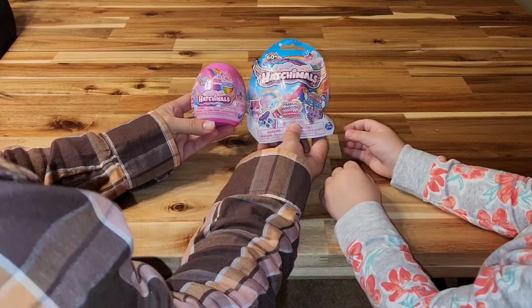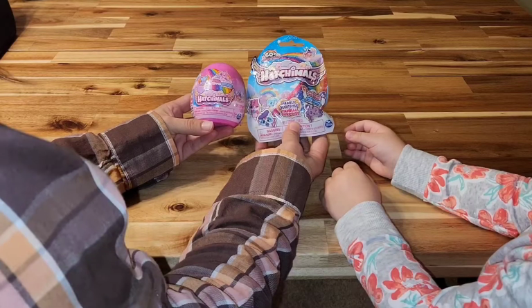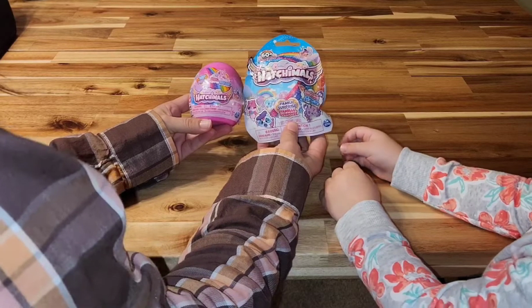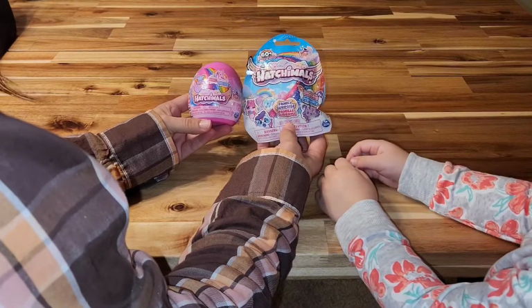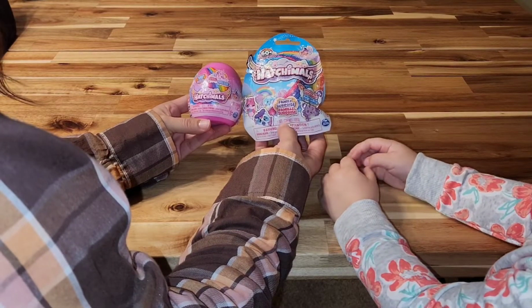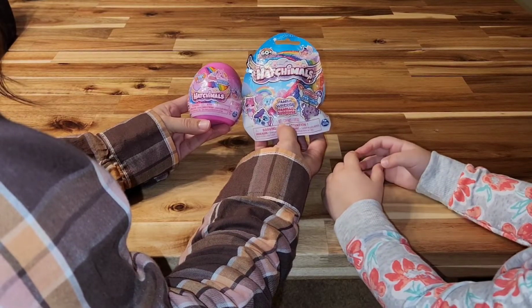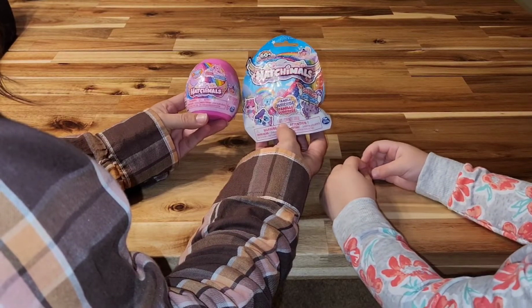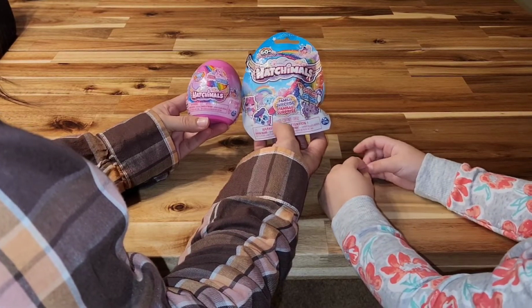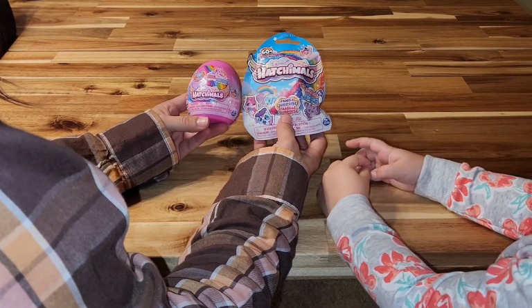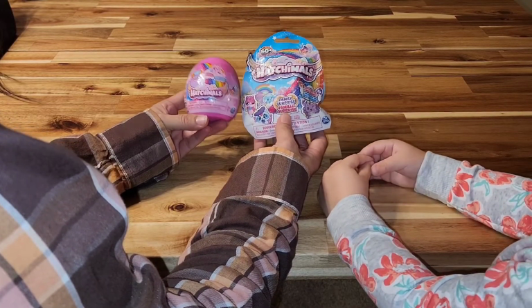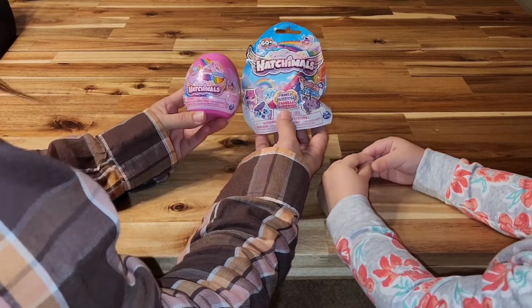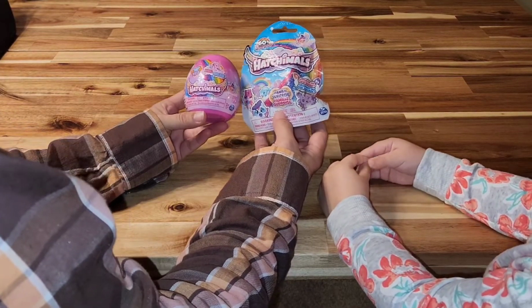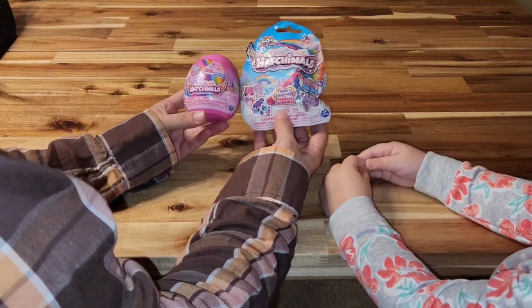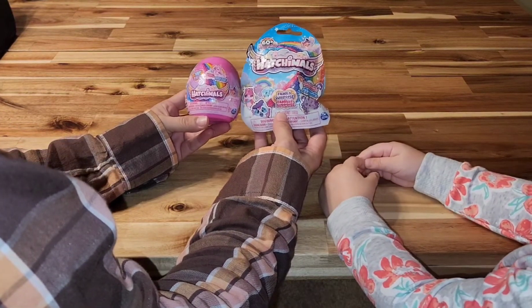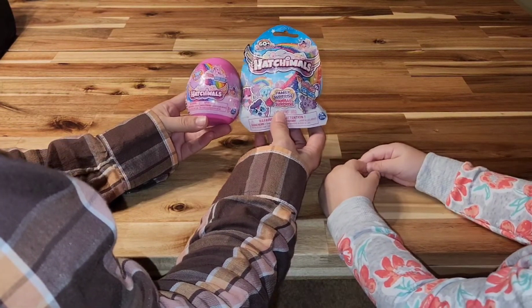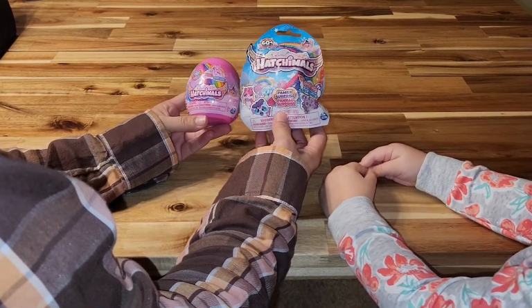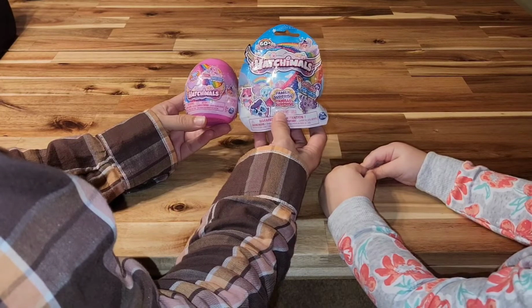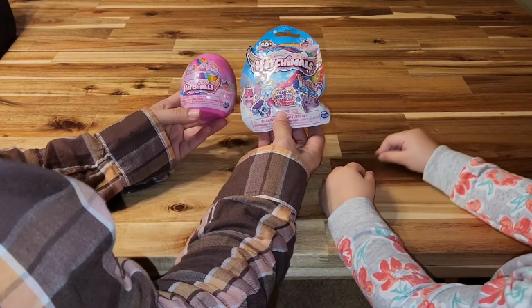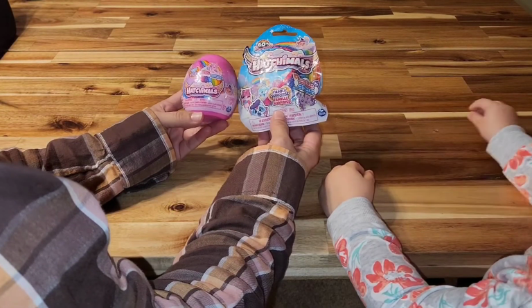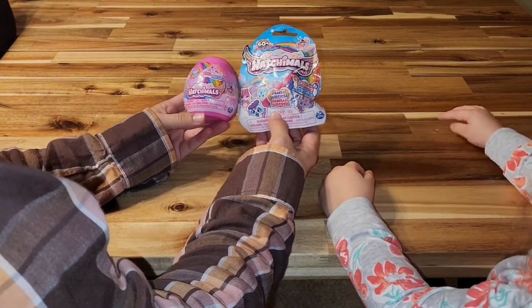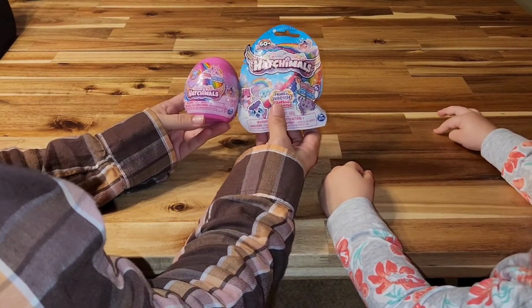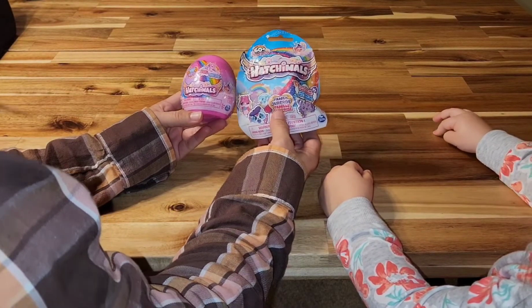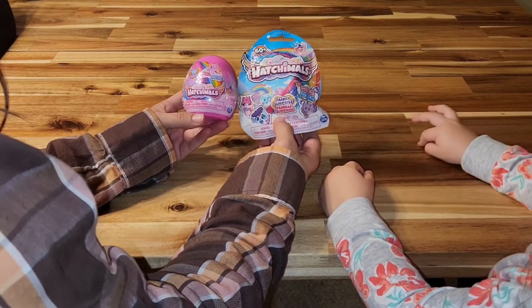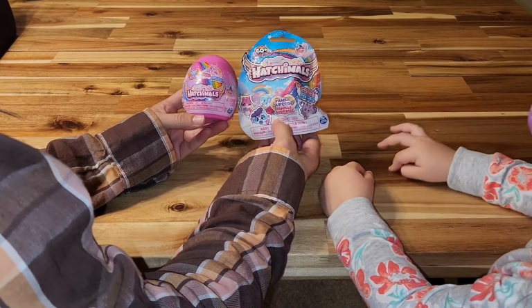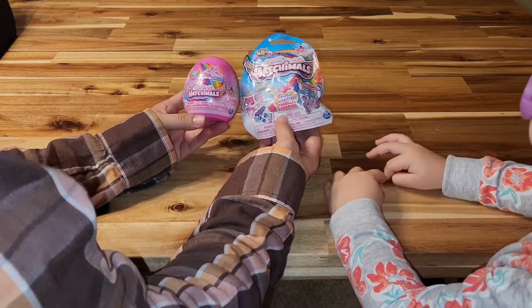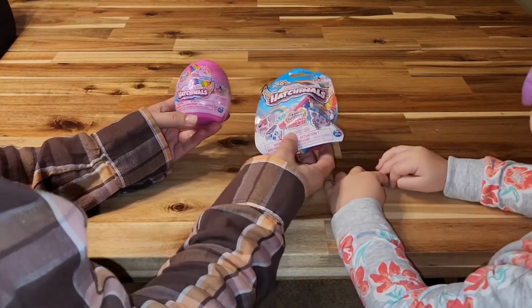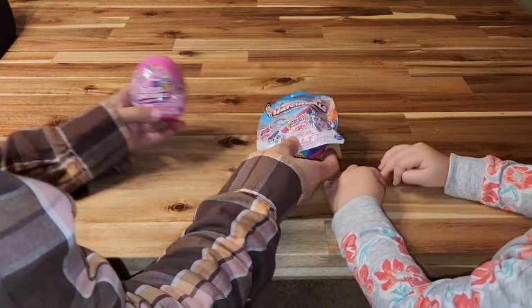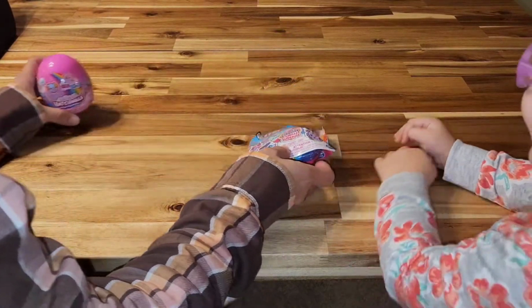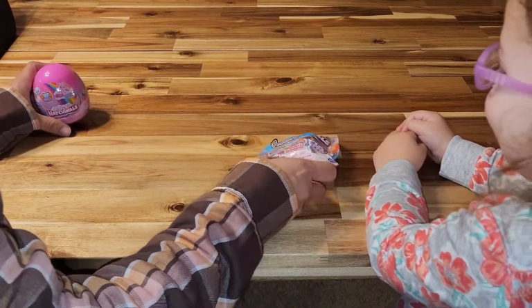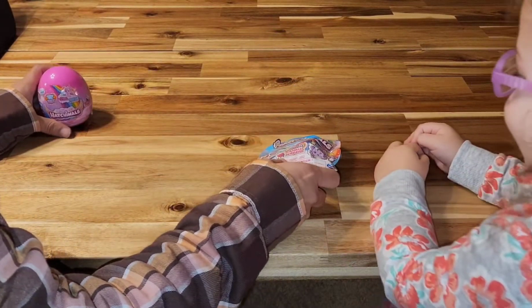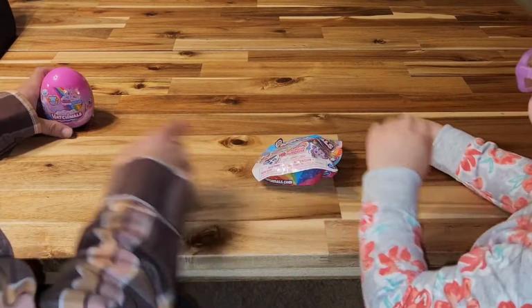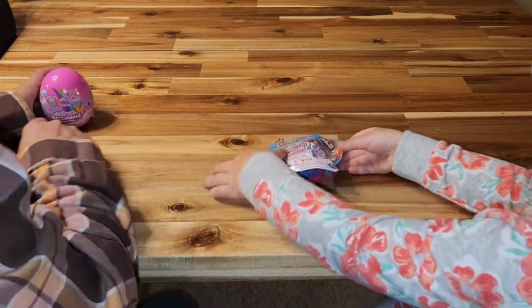We're back and we're going to be opening Hatchimals today. Shelby loves Hatchimals, don't you? Yeah. All right, you can go first.